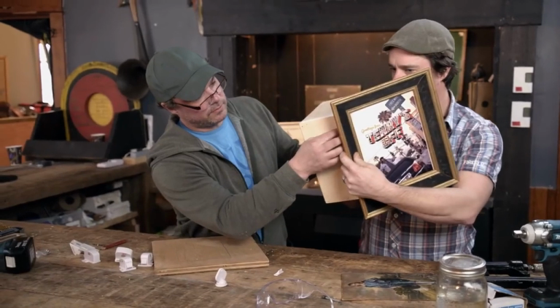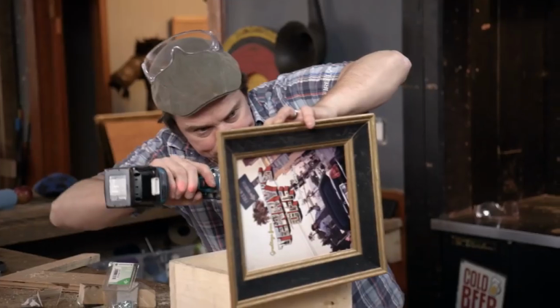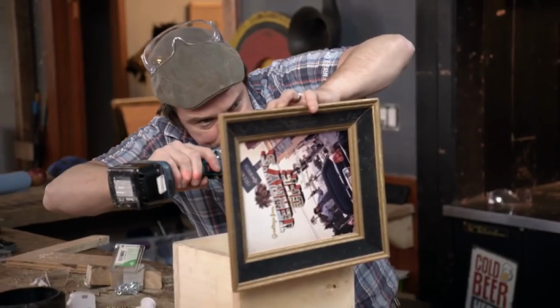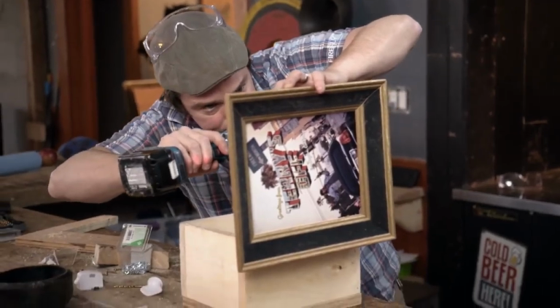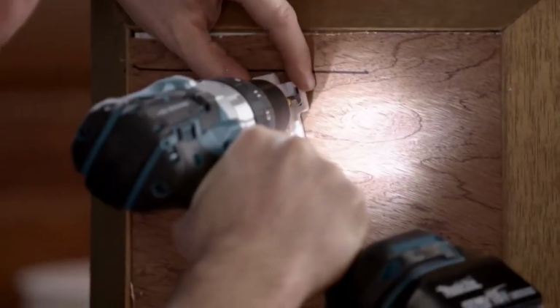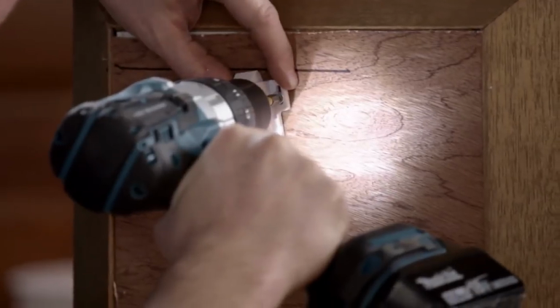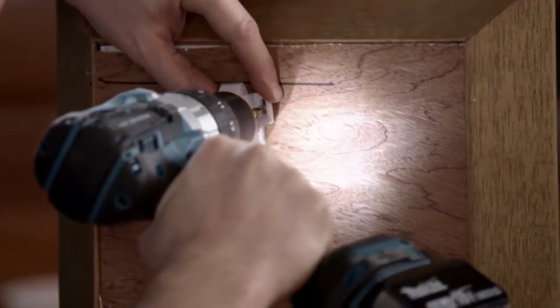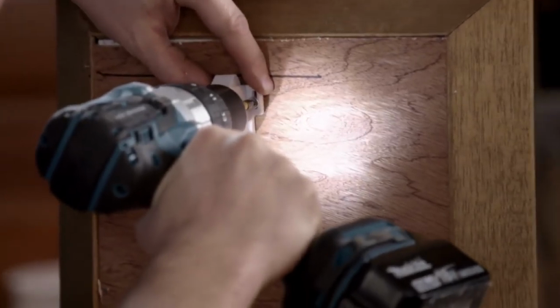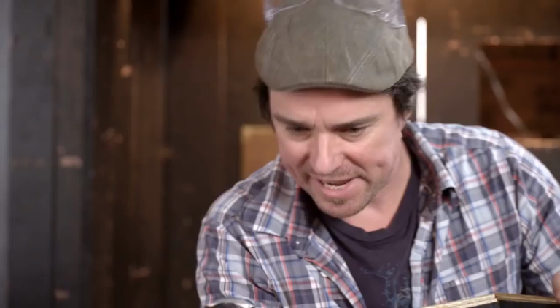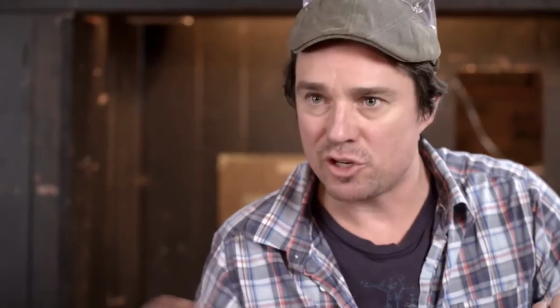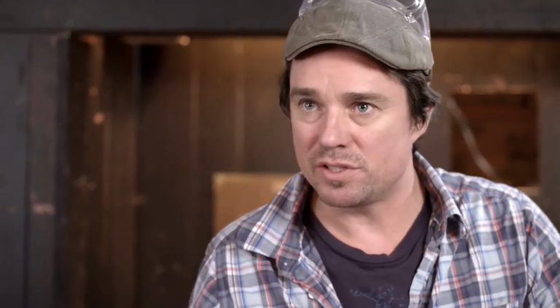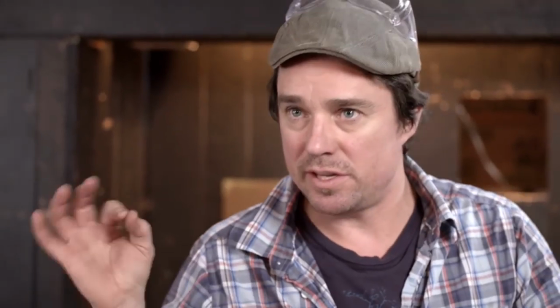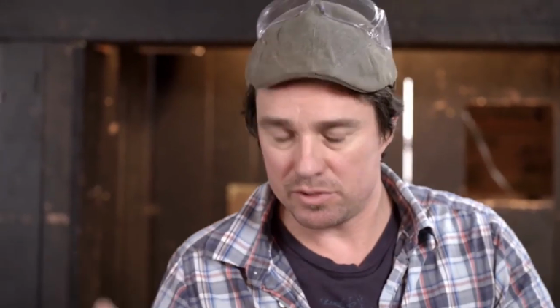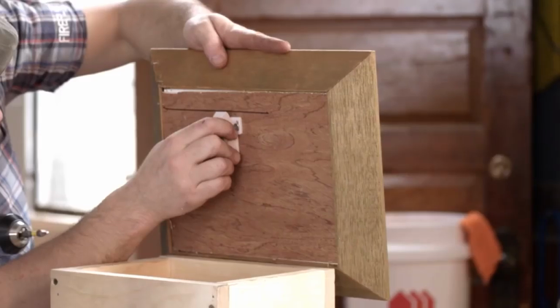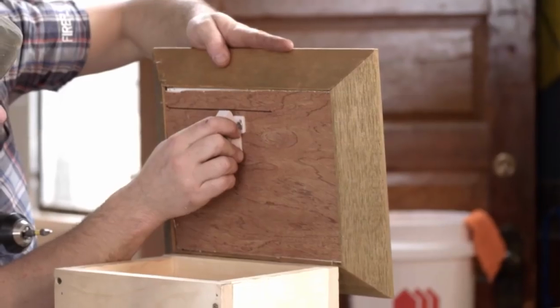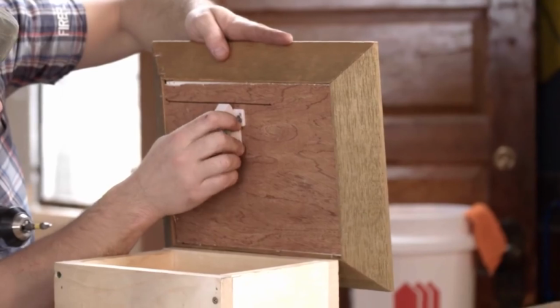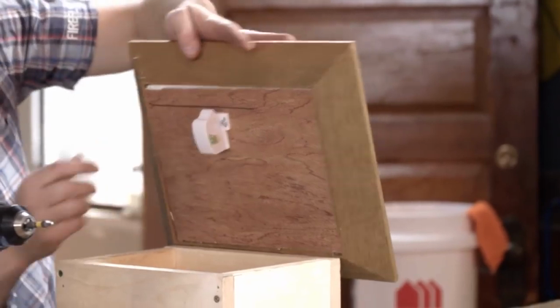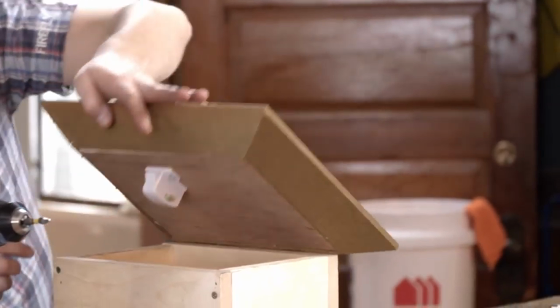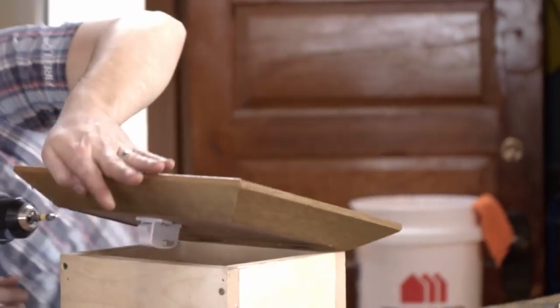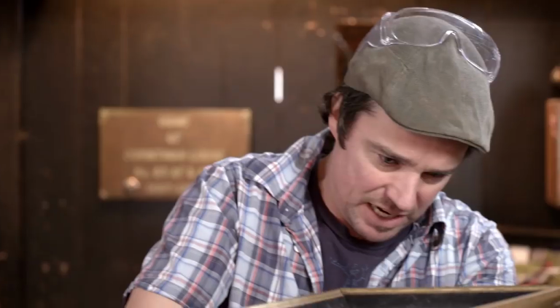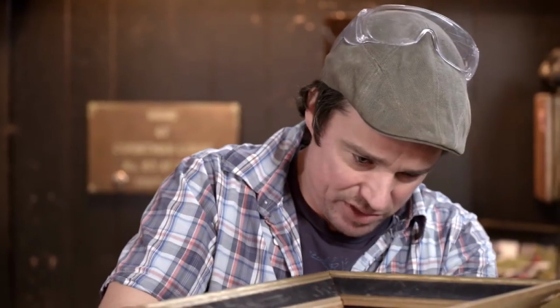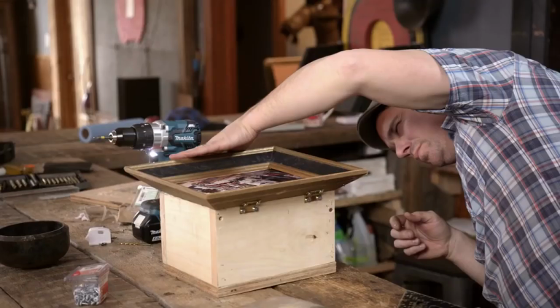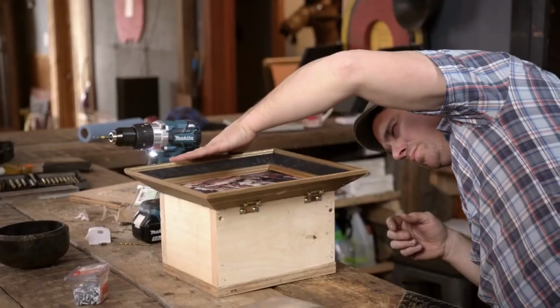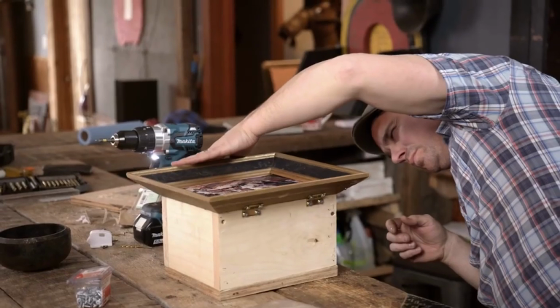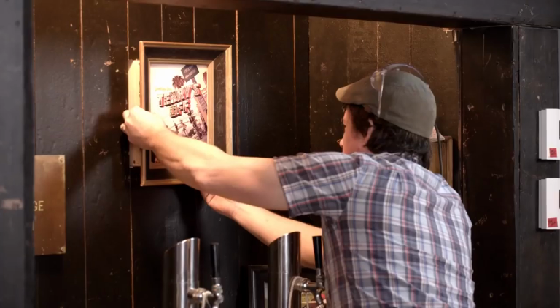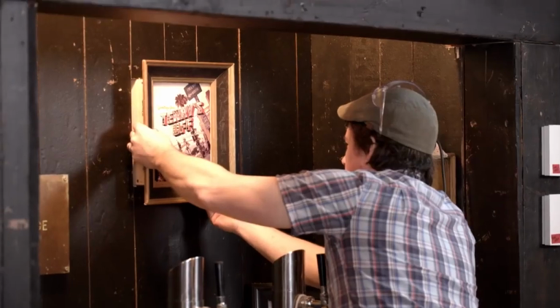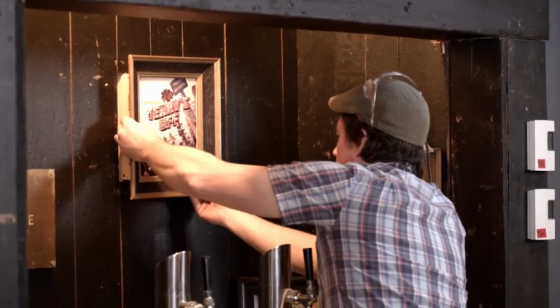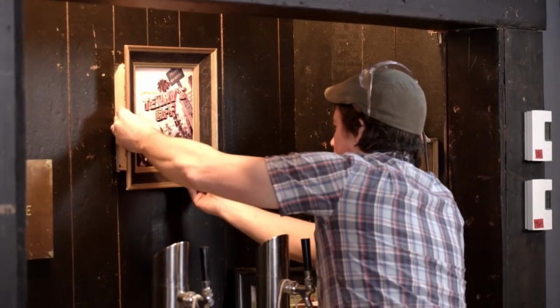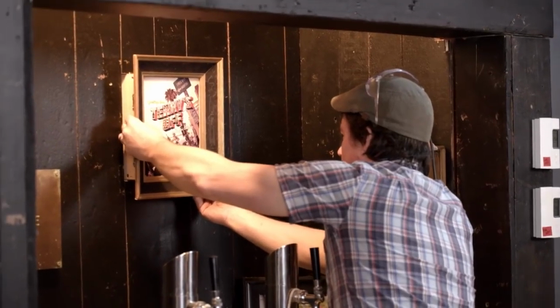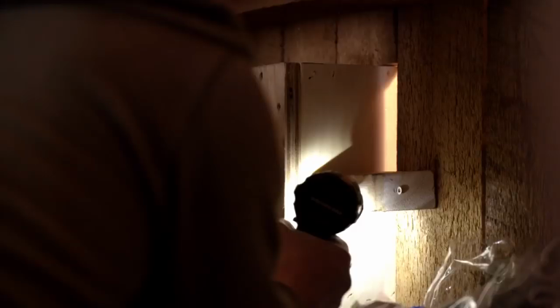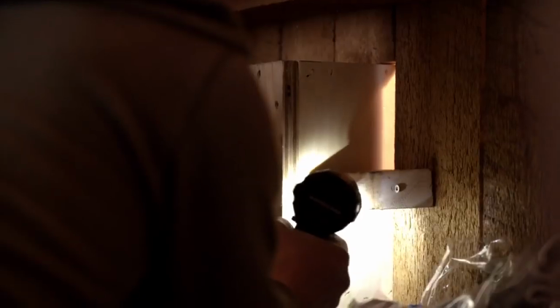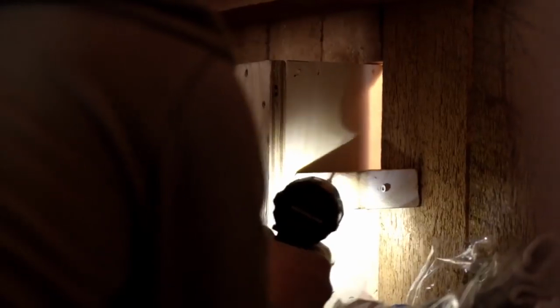Right now I'm just putting on the magnetic release latch. There's a catch on one side, and then there's the magnetic release on the other, and you just have to line those up. And then all that's left is putting the box on the wall and mounting it.